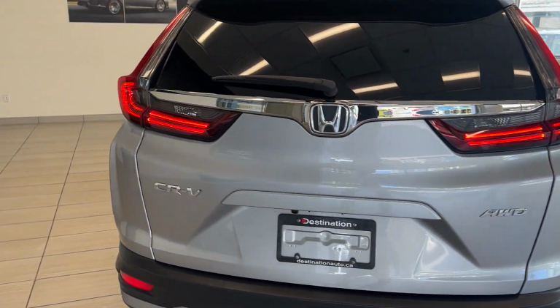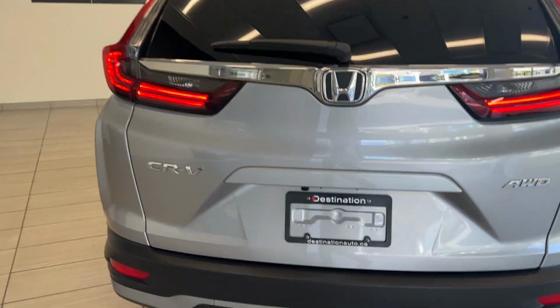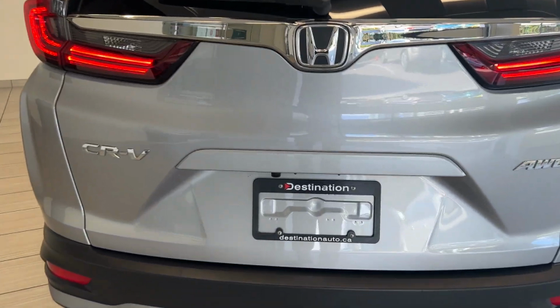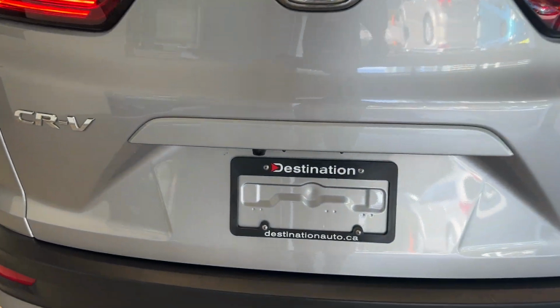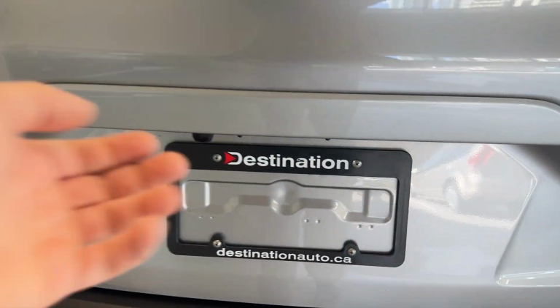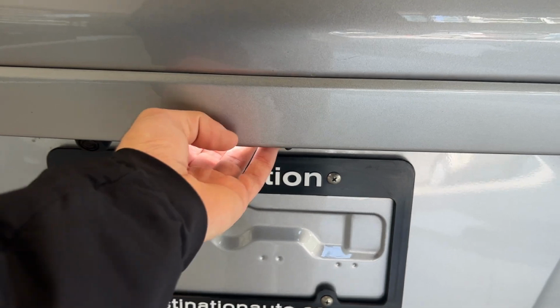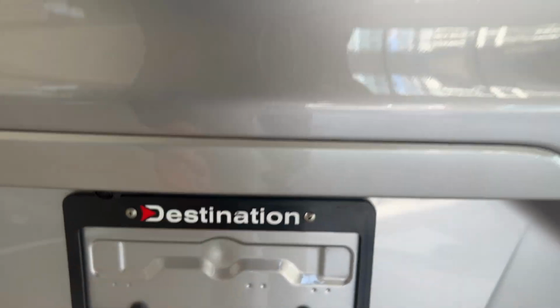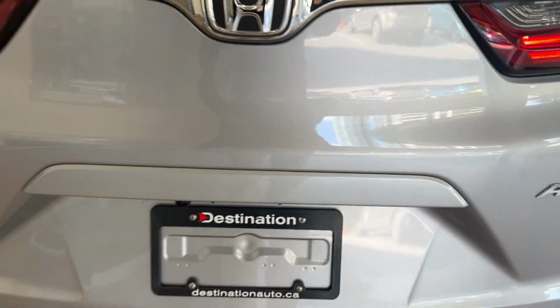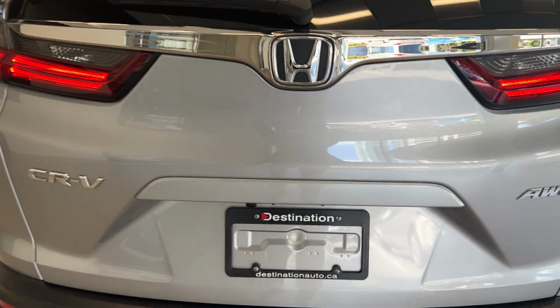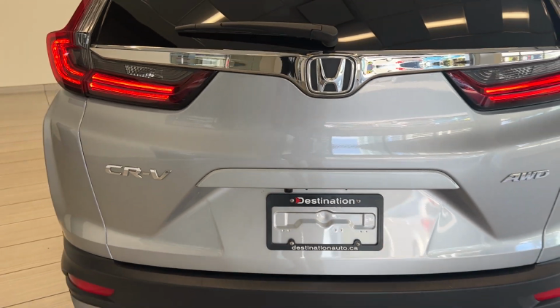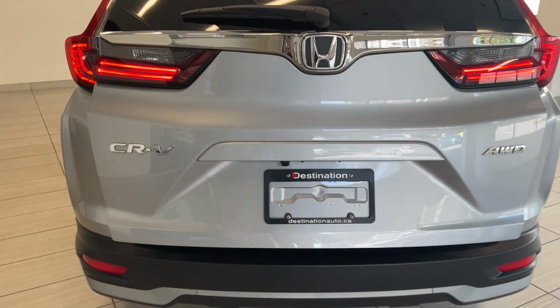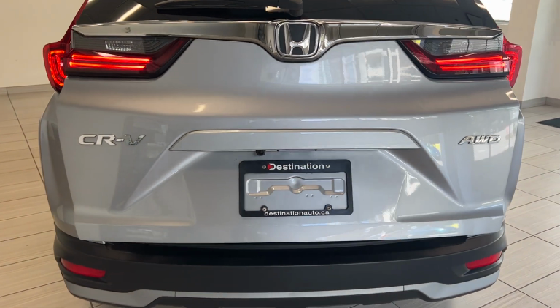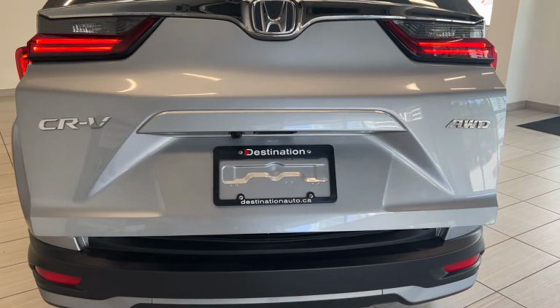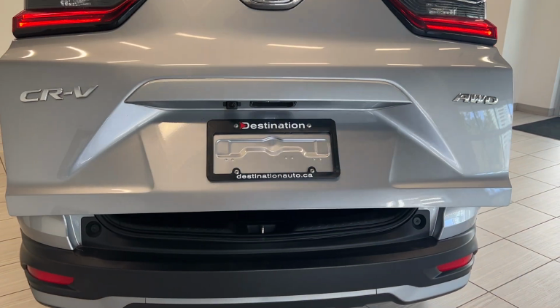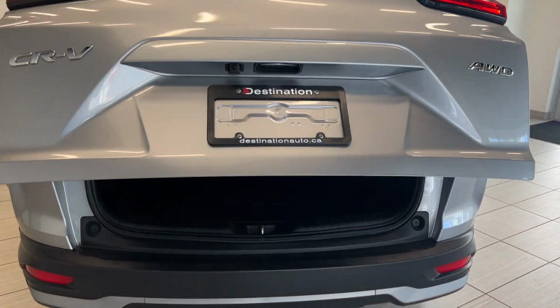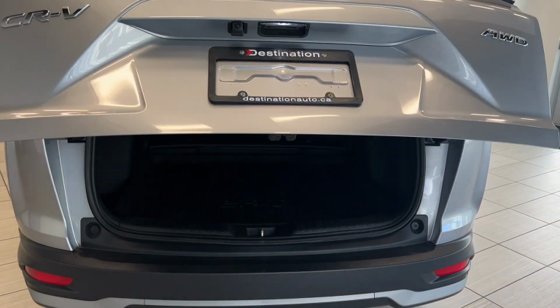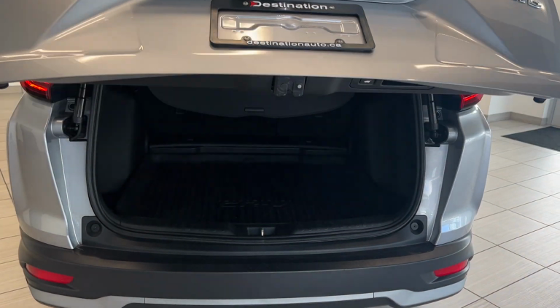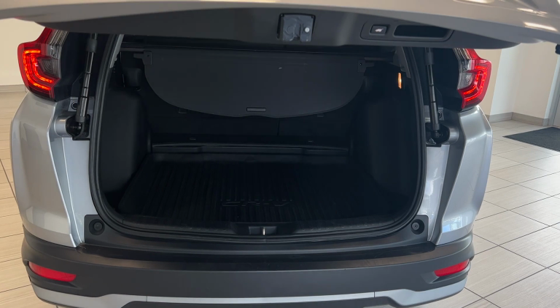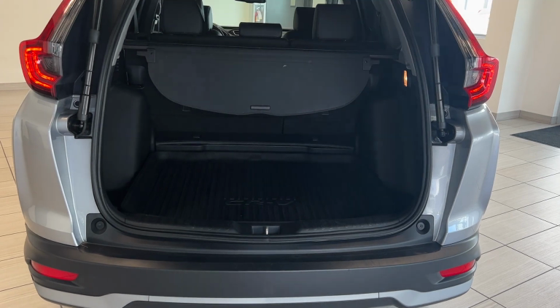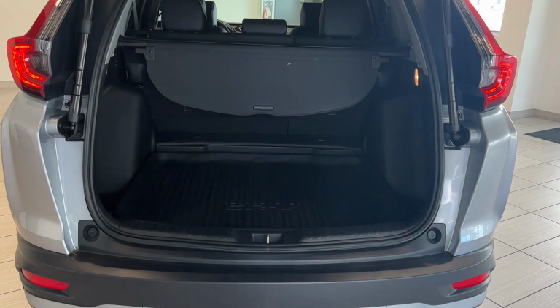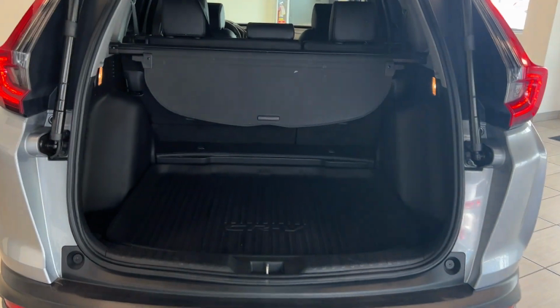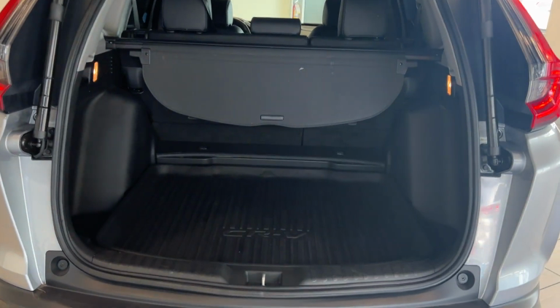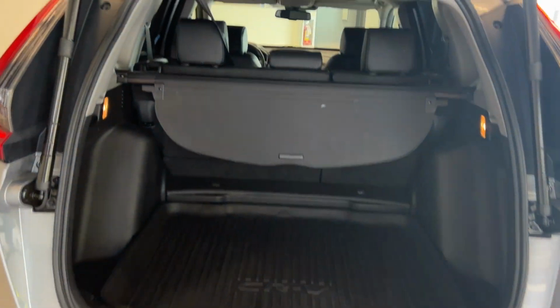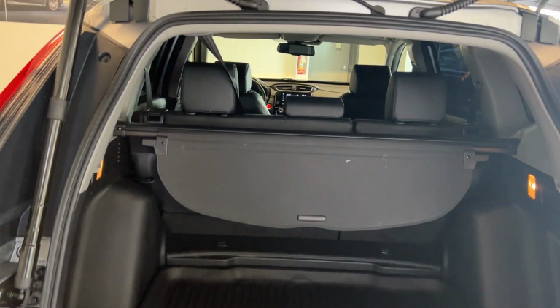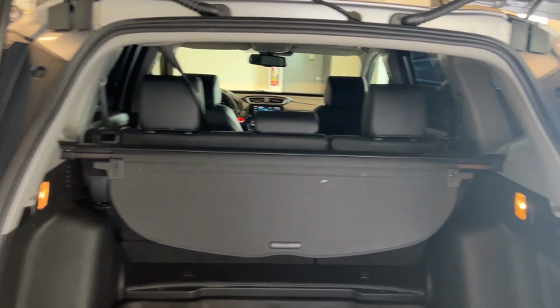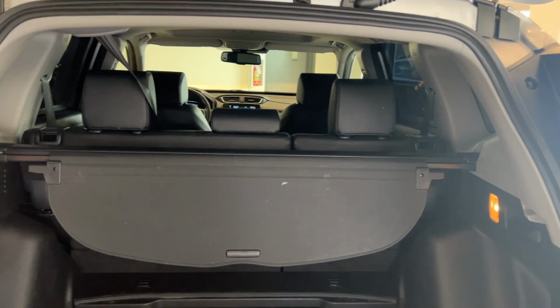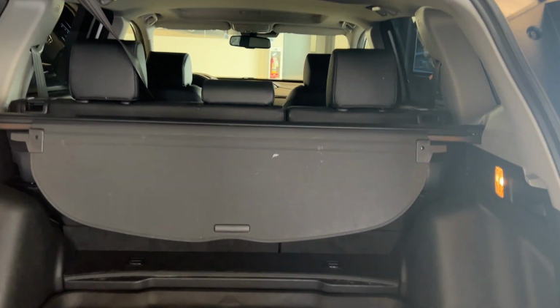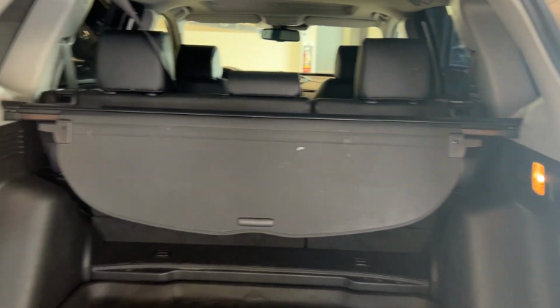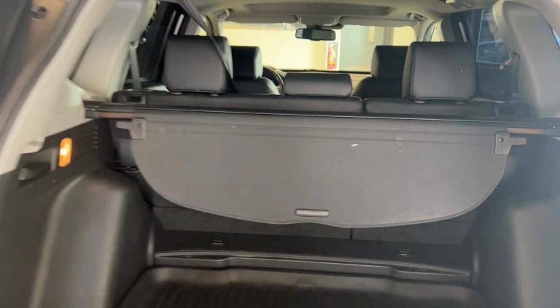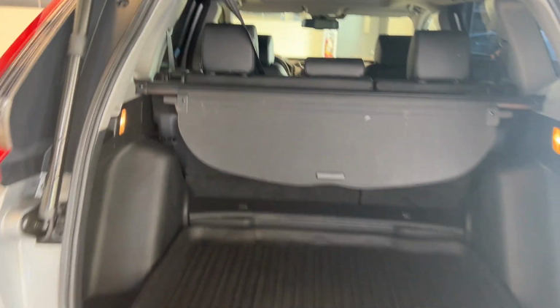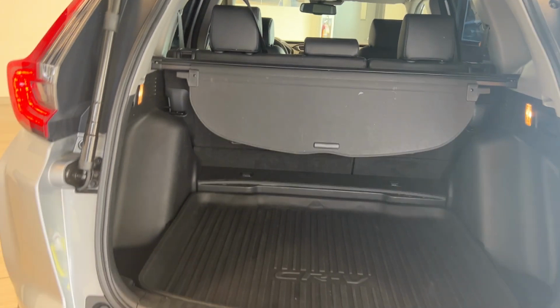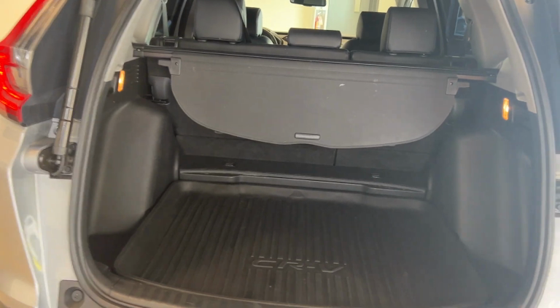There are LED tail lights and a backup camera. Opening up the automatic liftgate, you can see the amount of cargo space you get in the CR-V, which is a lot. That second row does fold flat as well, and this one is installed with a privacy cover.